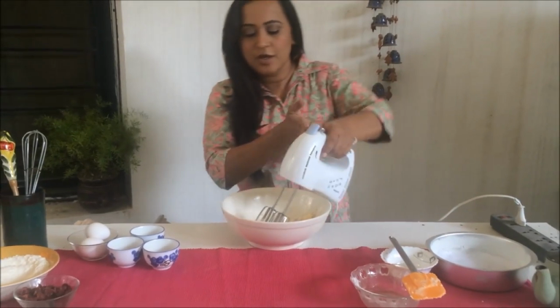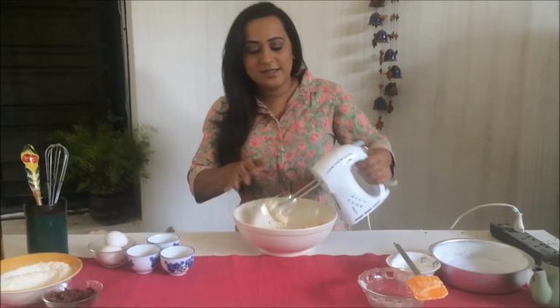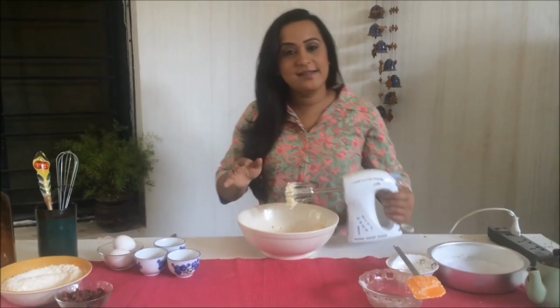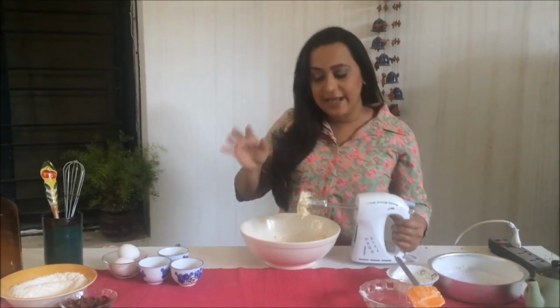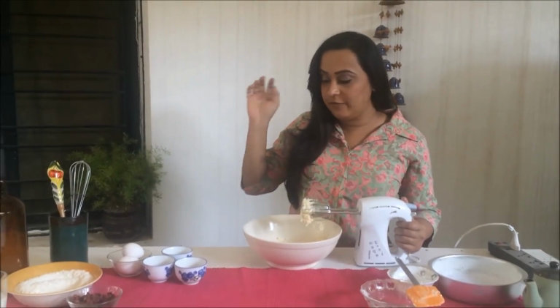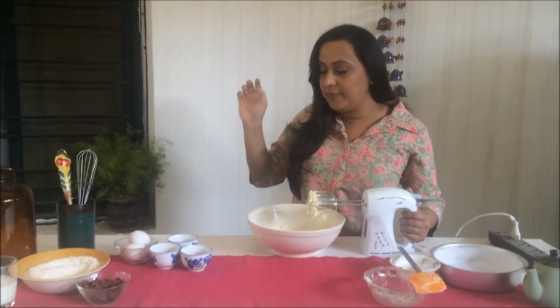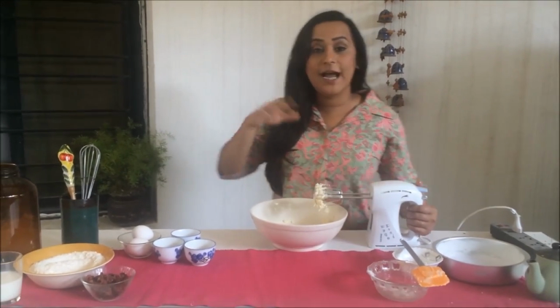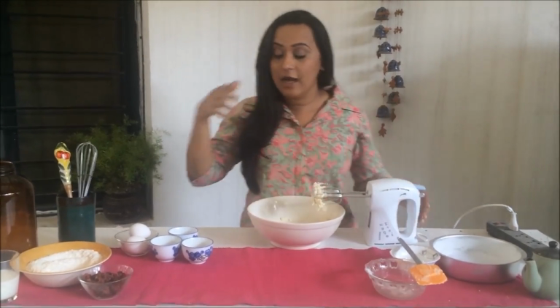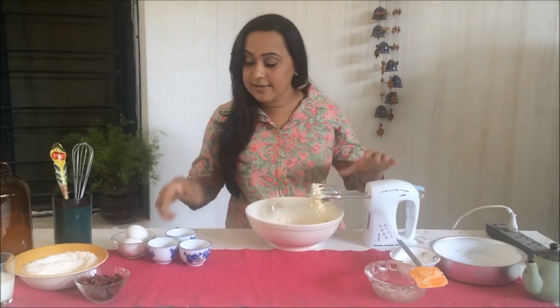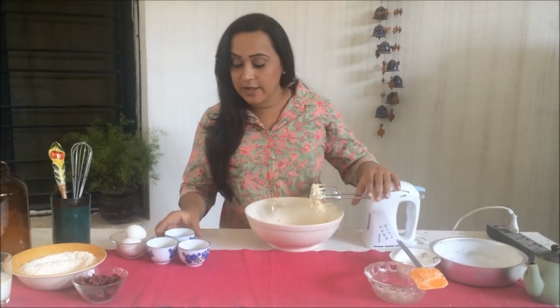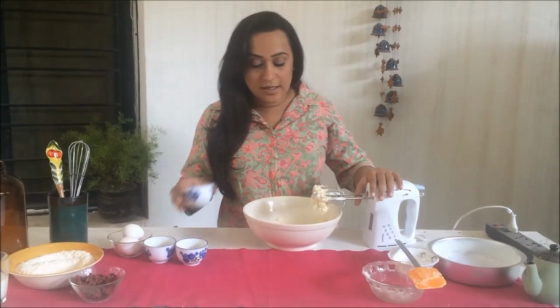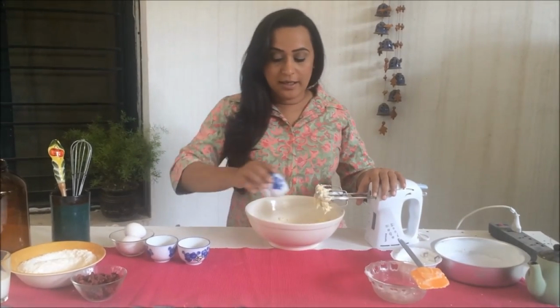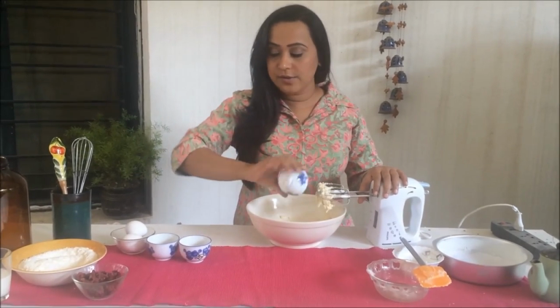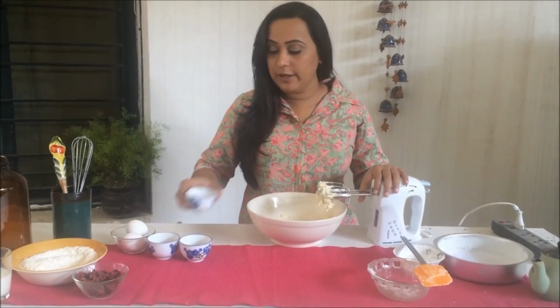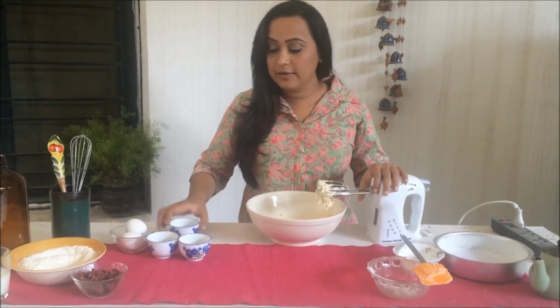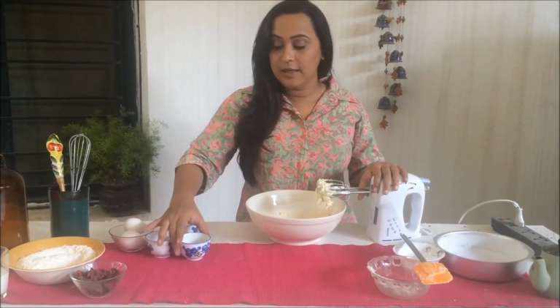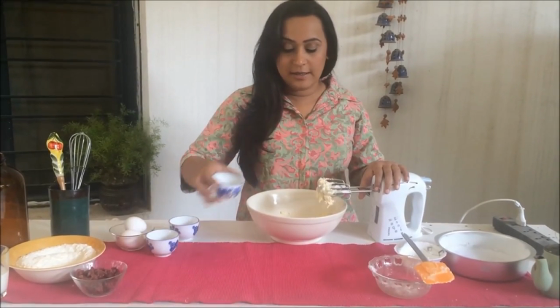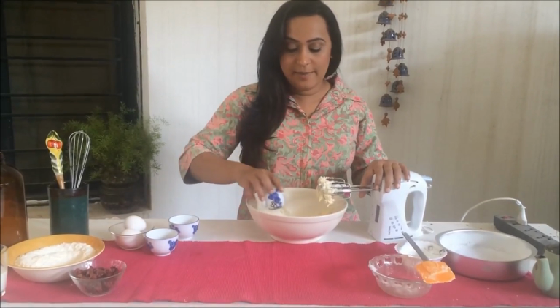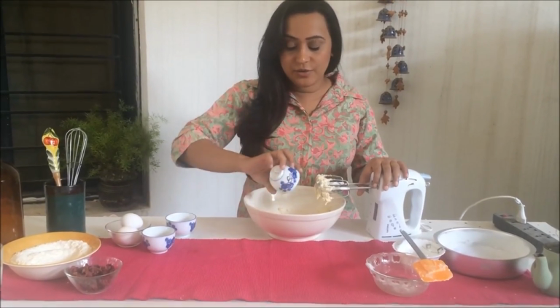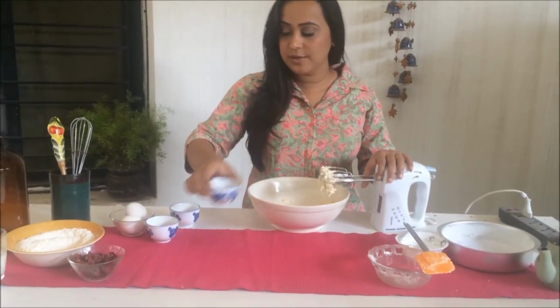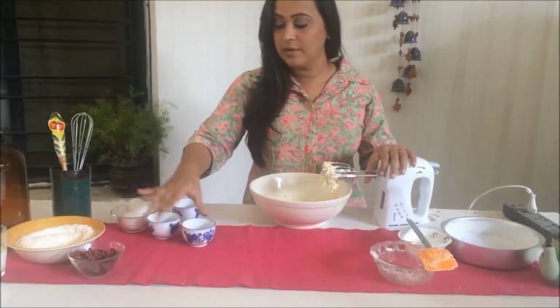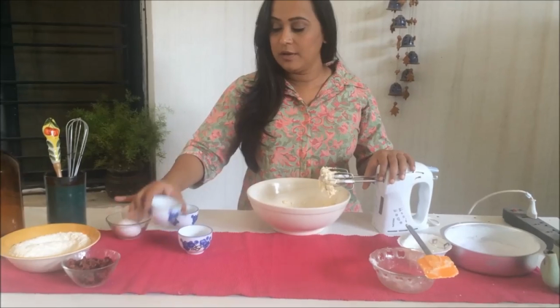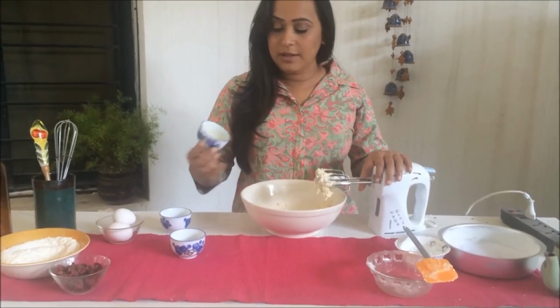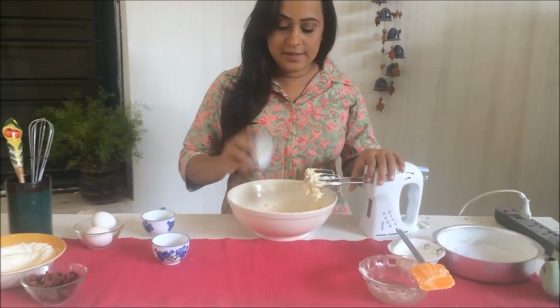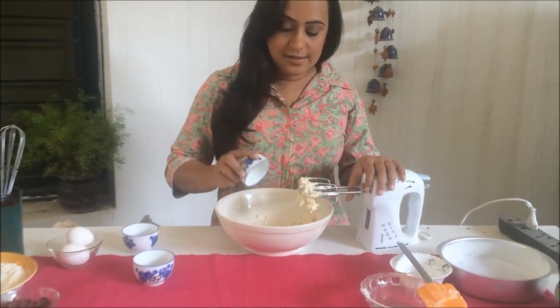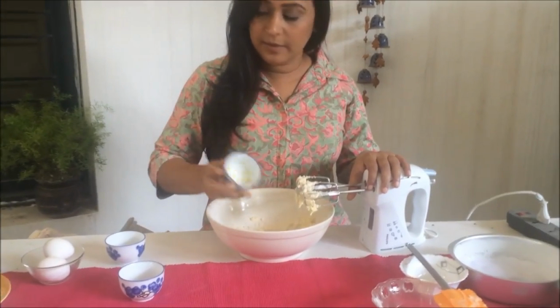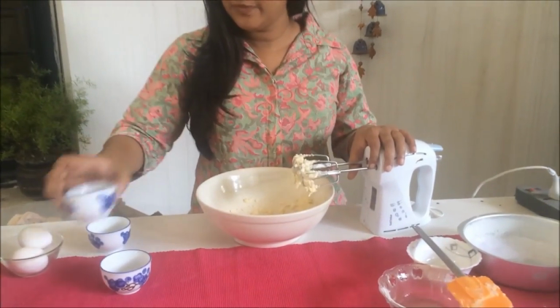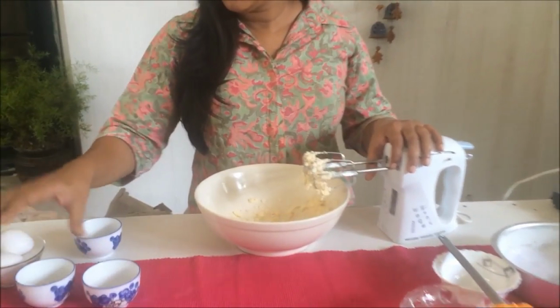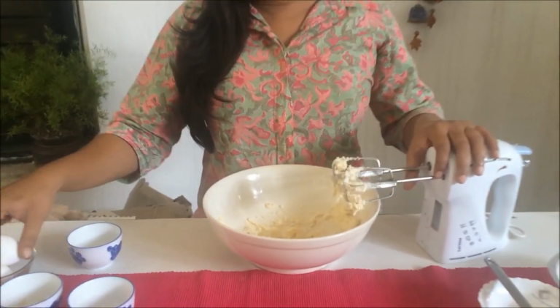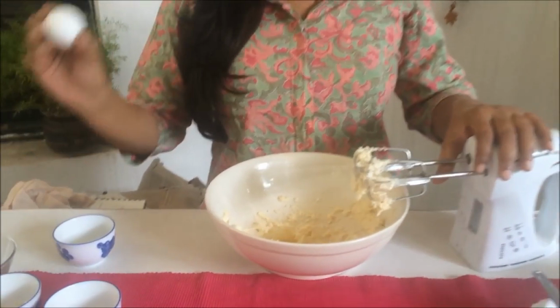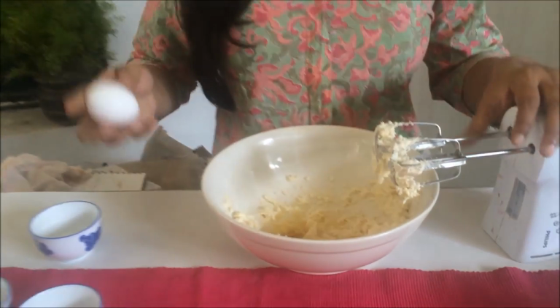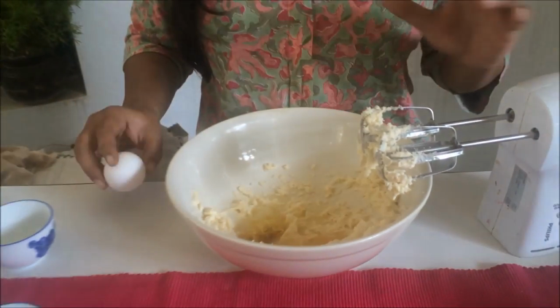Once it's nice and light and fluffy, we're going to add in our next ingredients. In goes the vanilla, the lemon juice, the lemon zest, and two of the eggs.